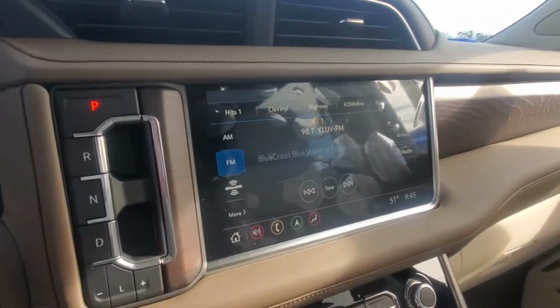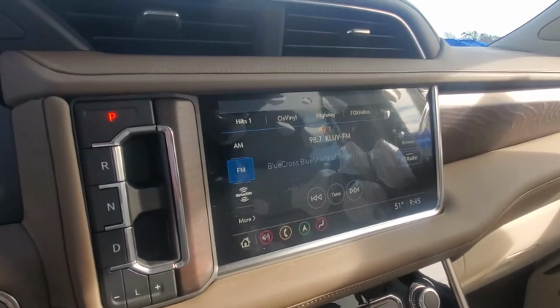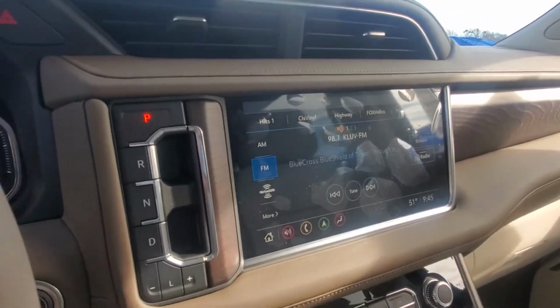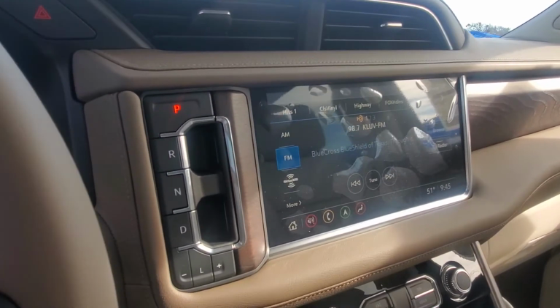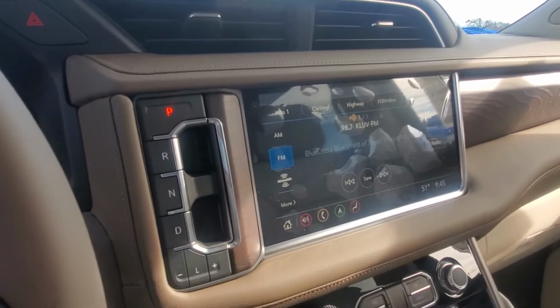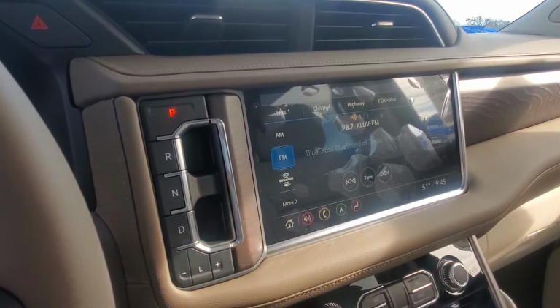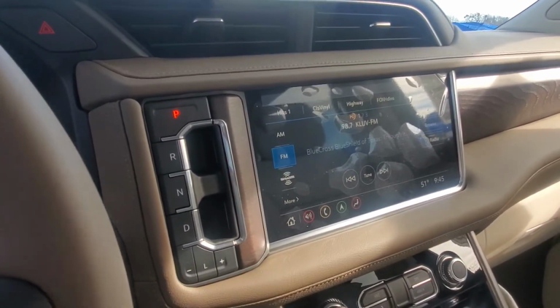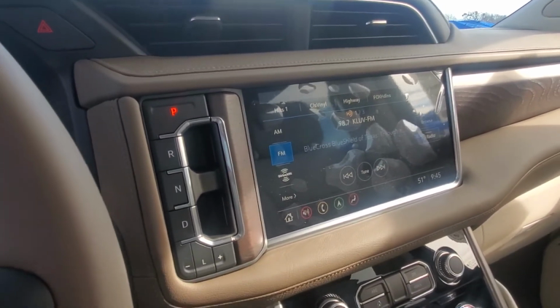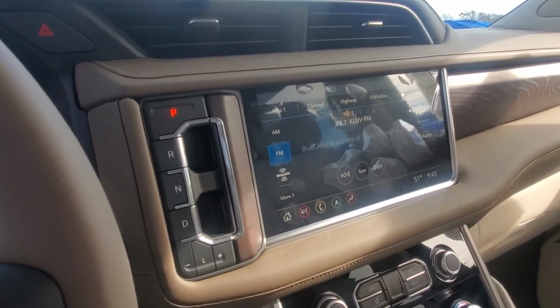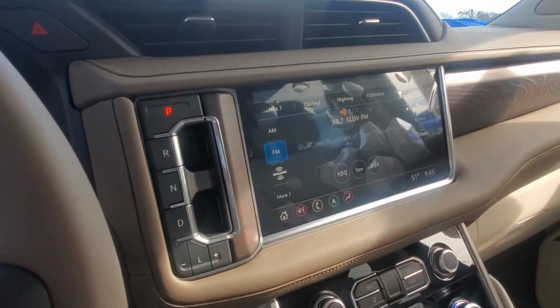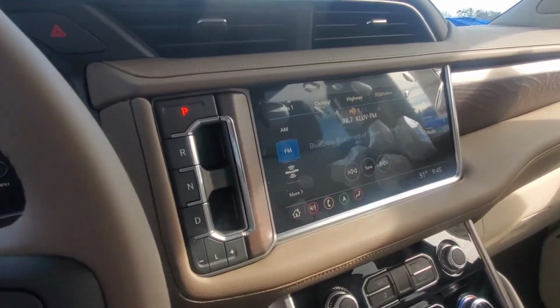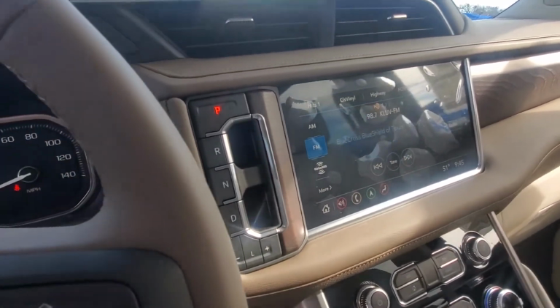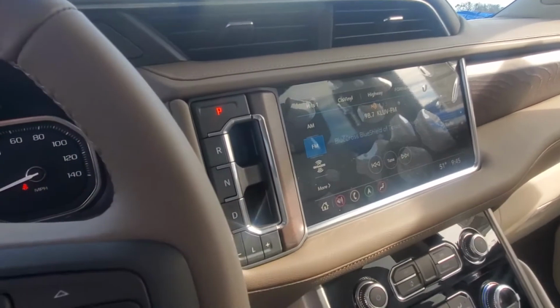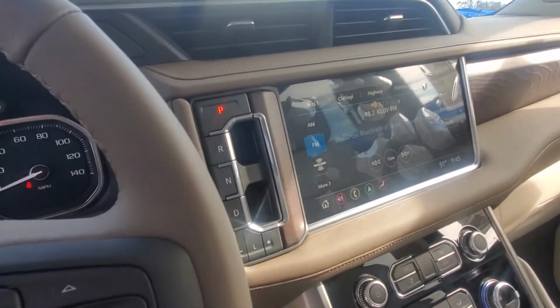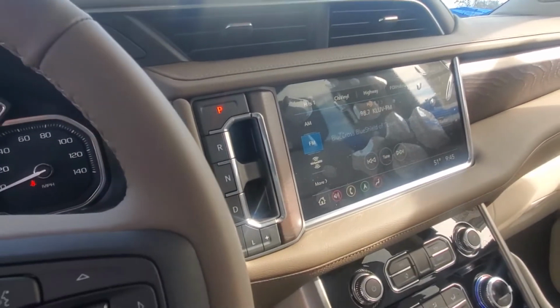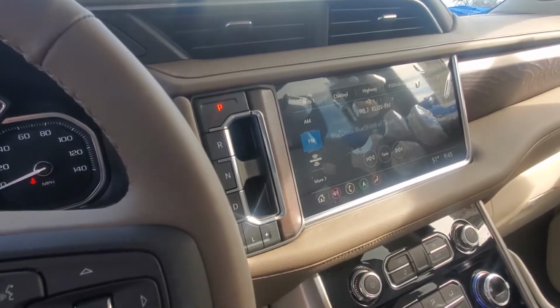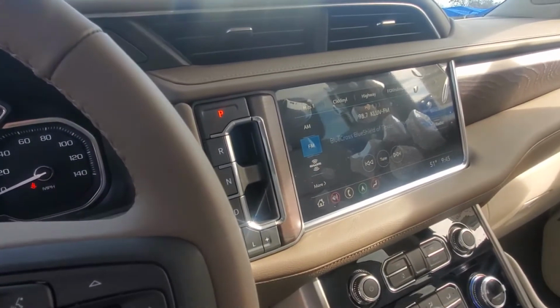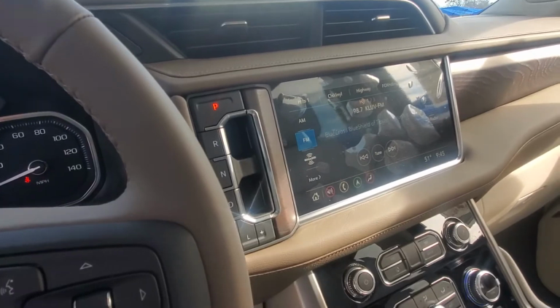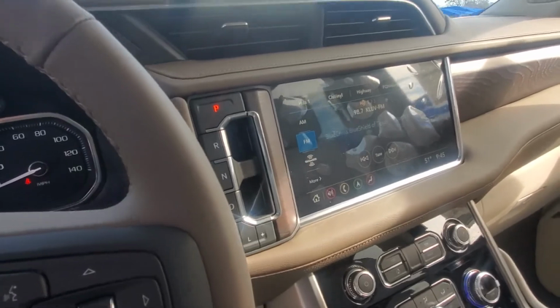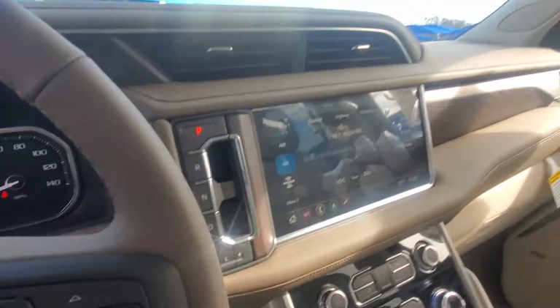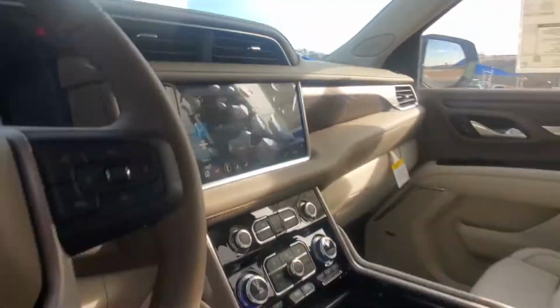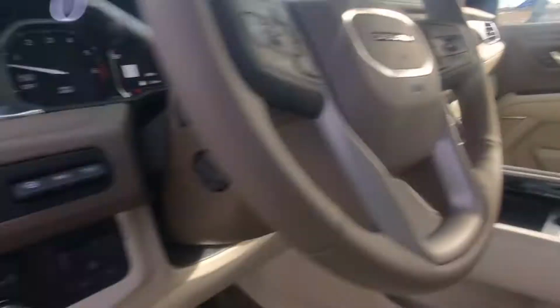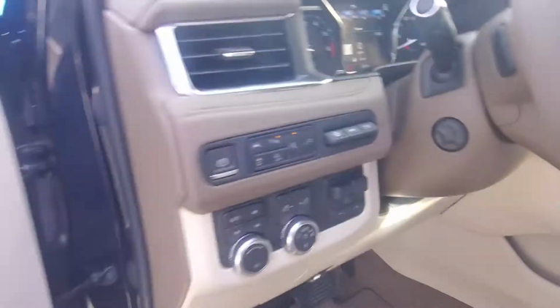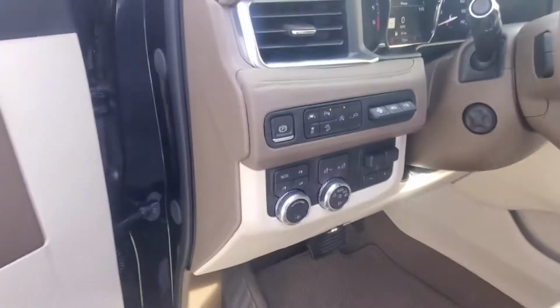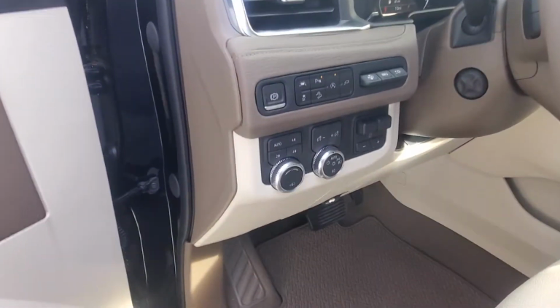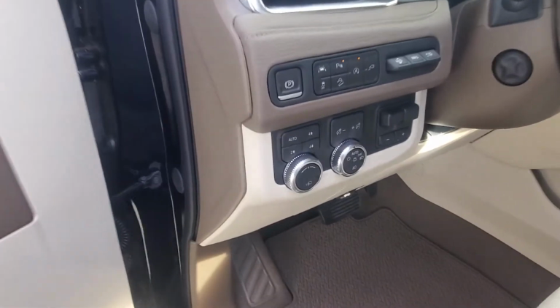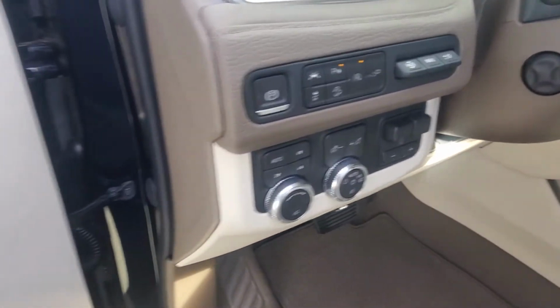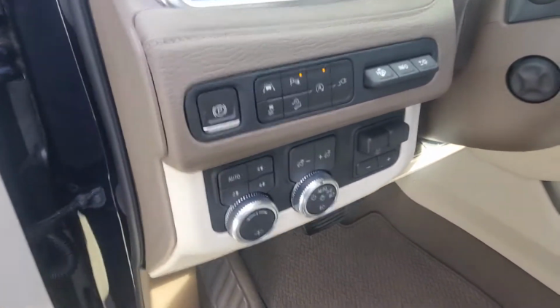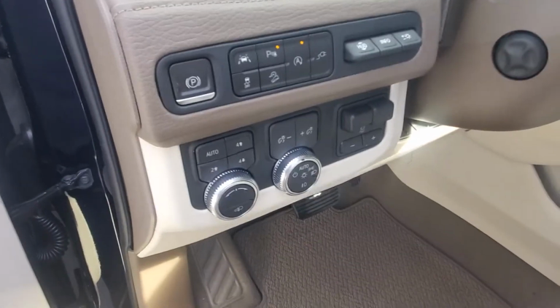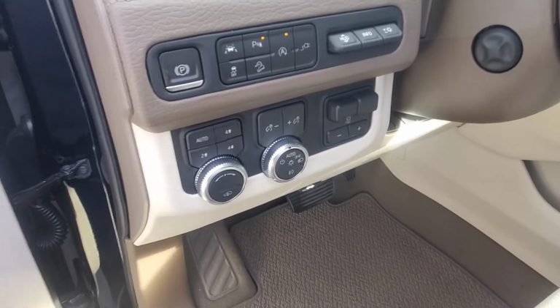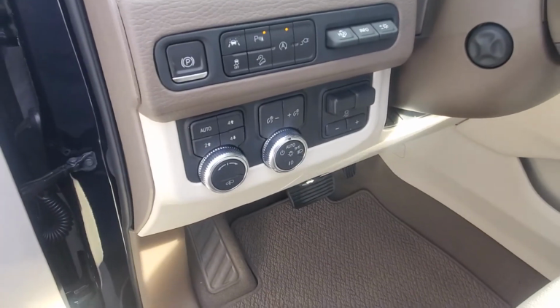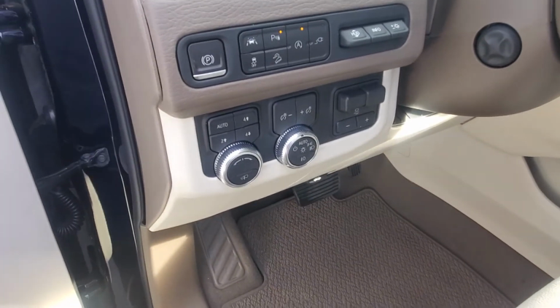Your PRDL has EPS — electronic precision shifting — which is a lot safer than regular shifting. Trailer brake controller, full drive controls.